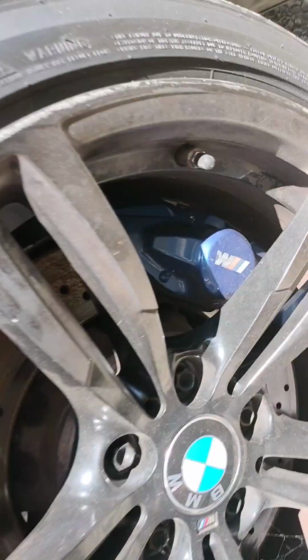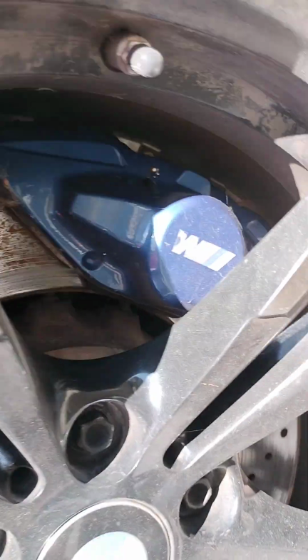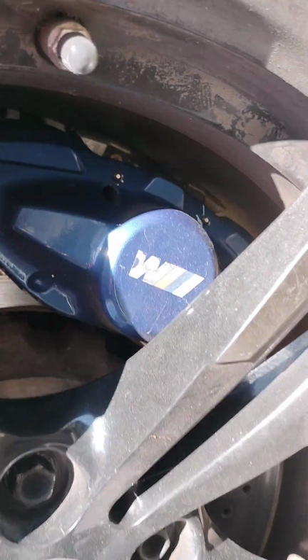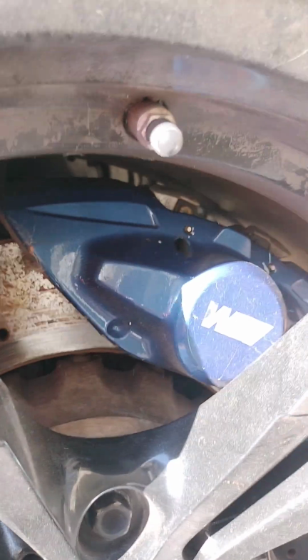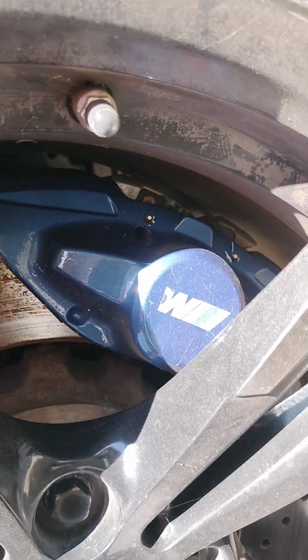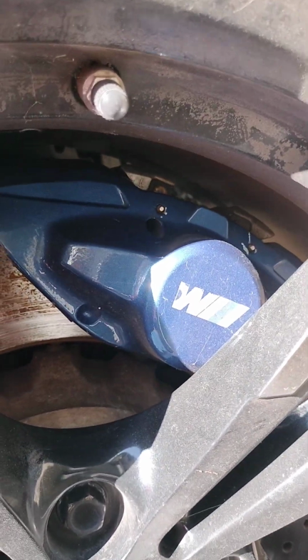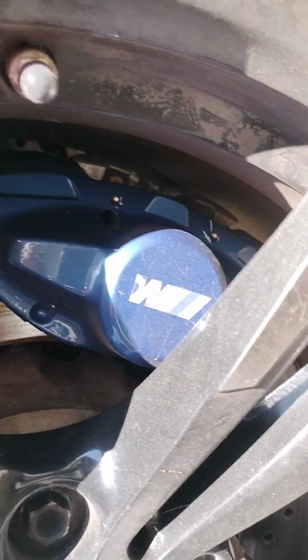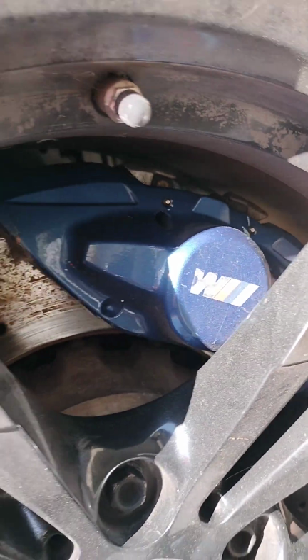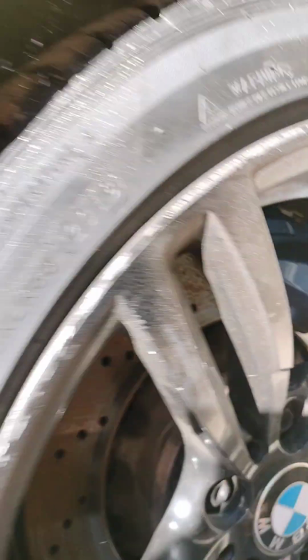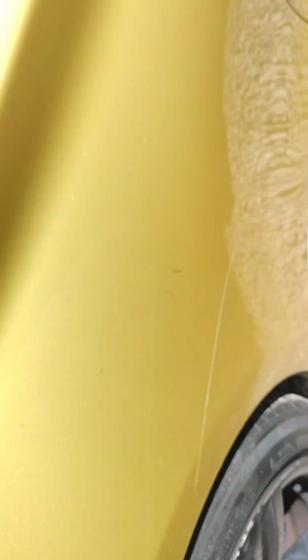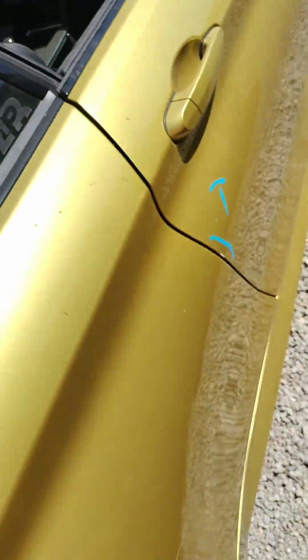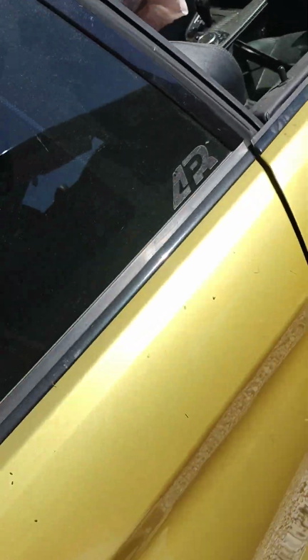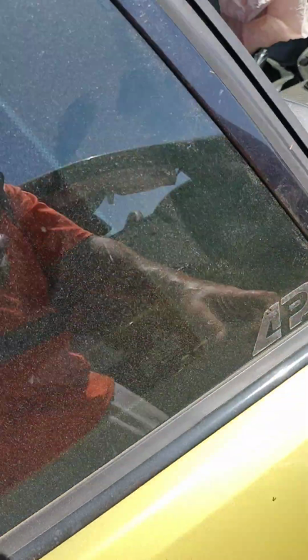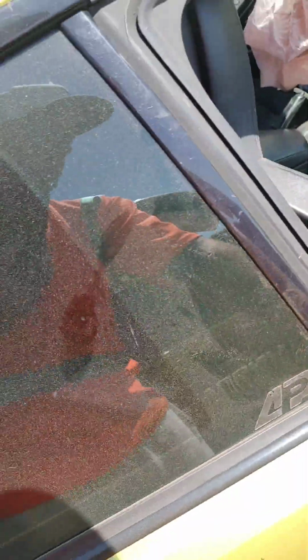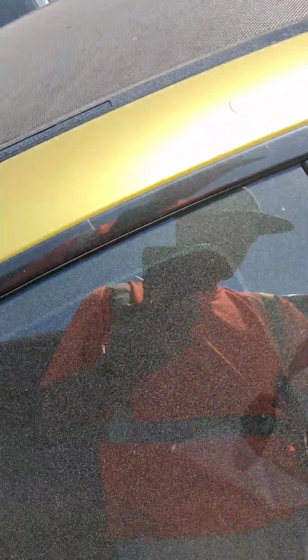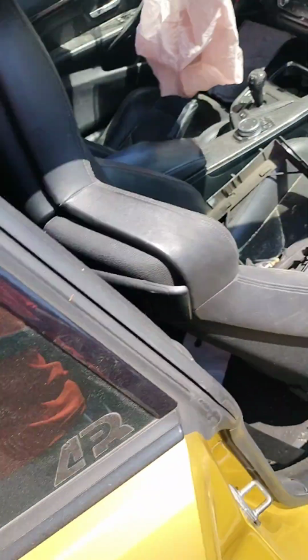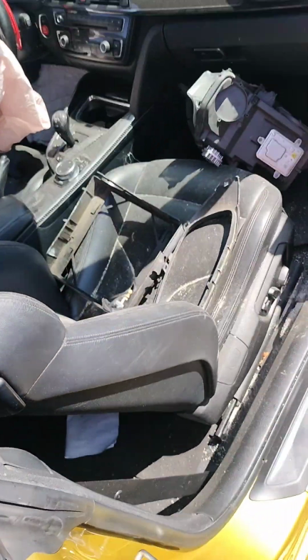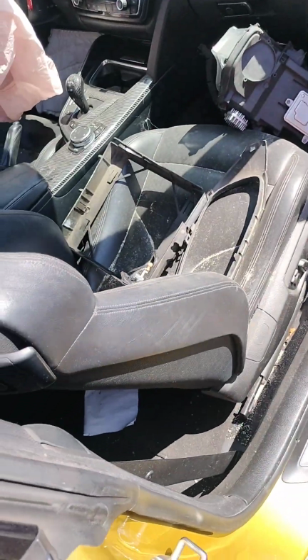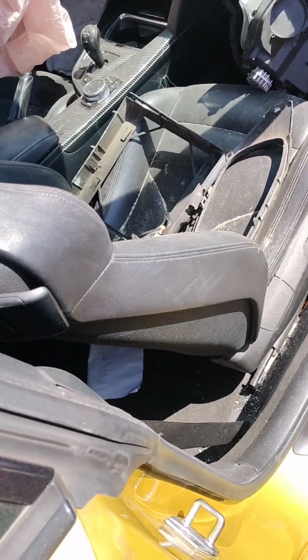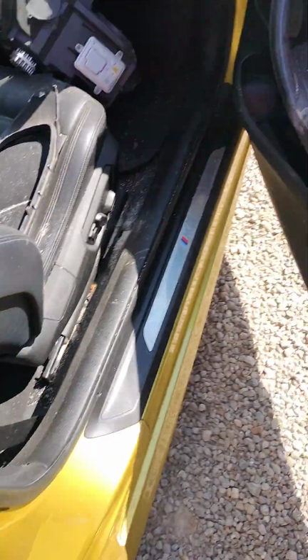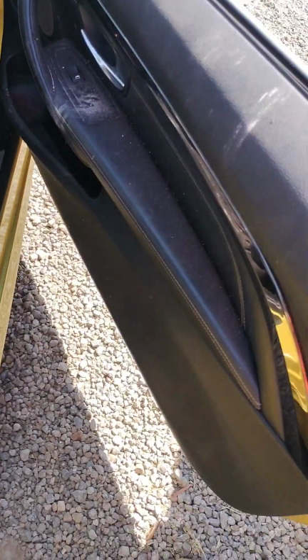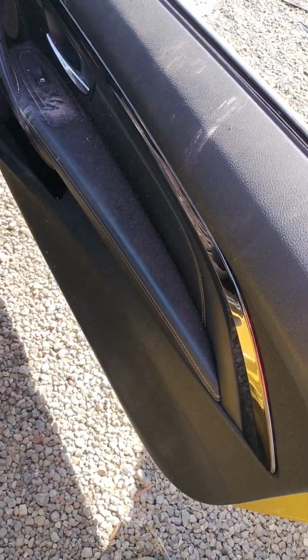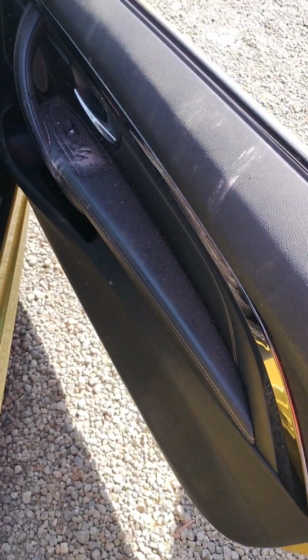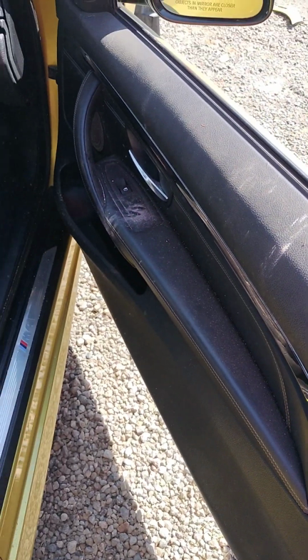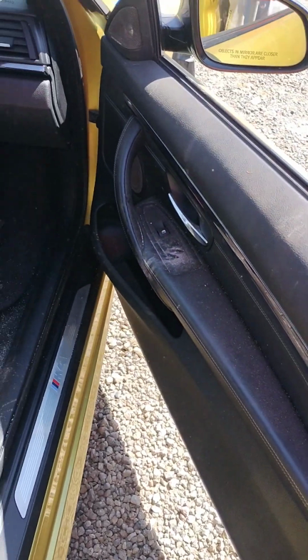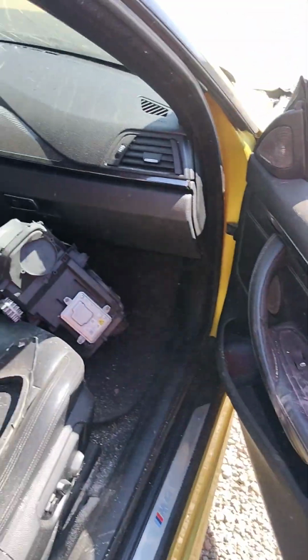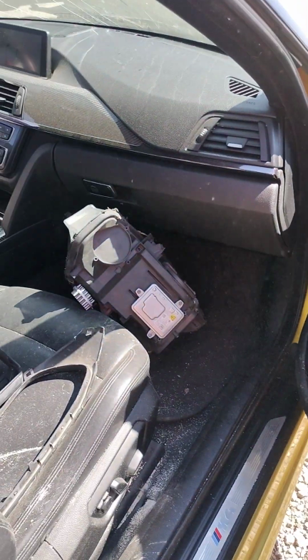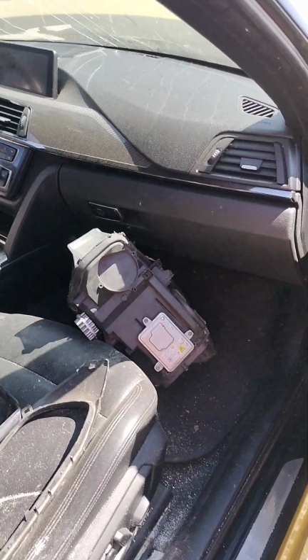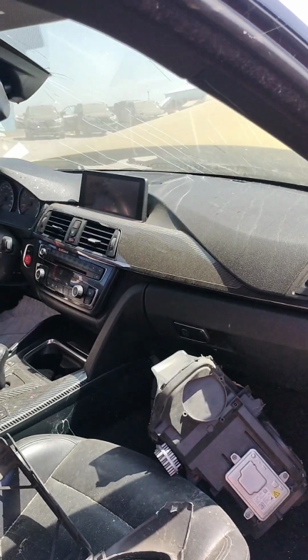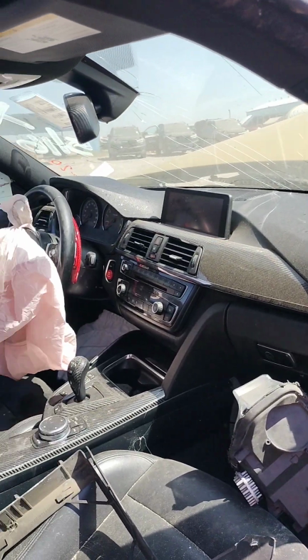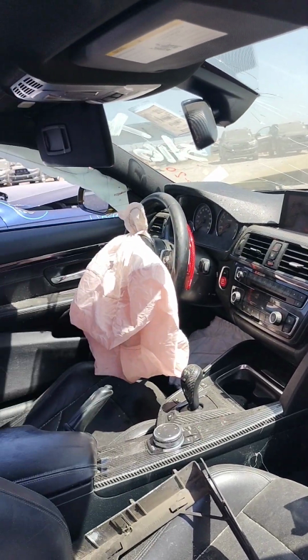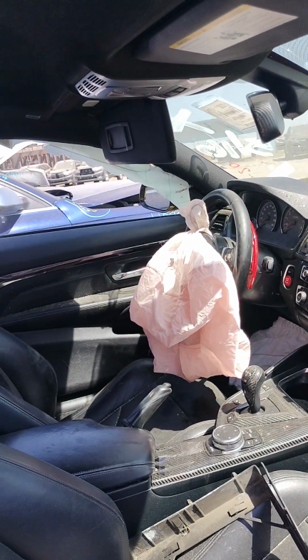You can see the brake calipers — they're blue, they are nice, aftermarket I believe, not sure. They say M4 on it though, they say M on it for BMW.